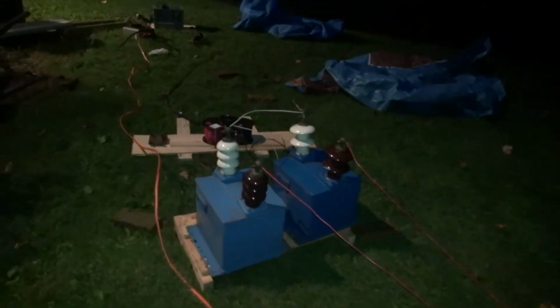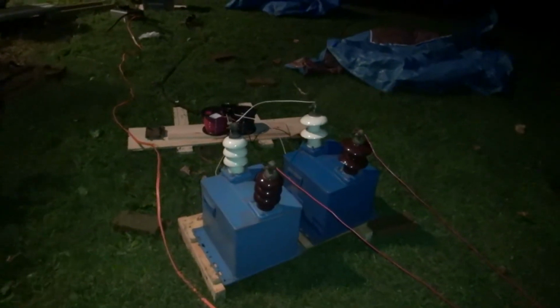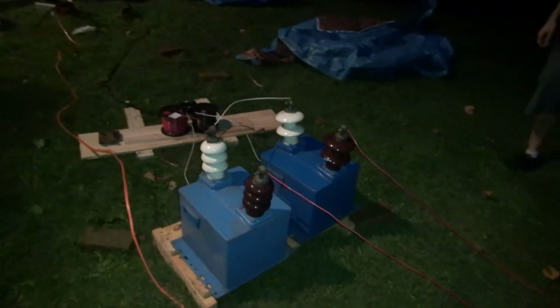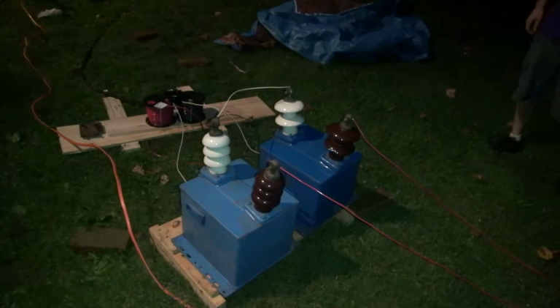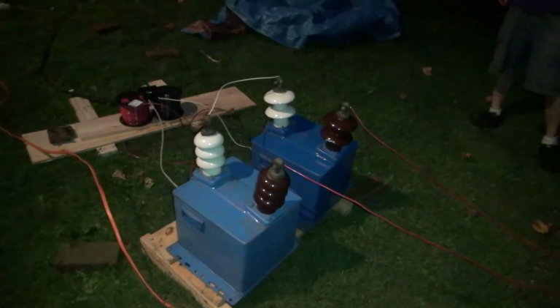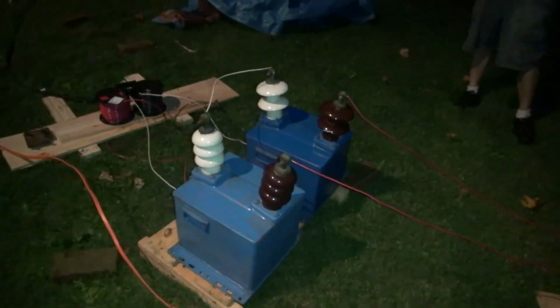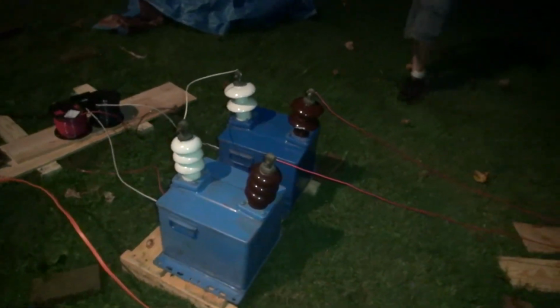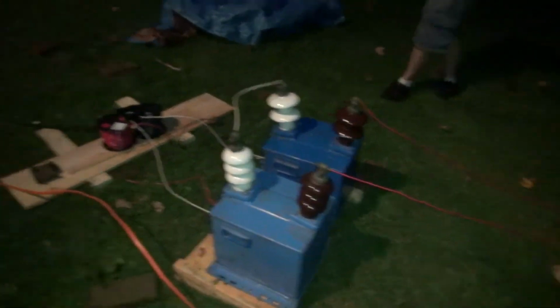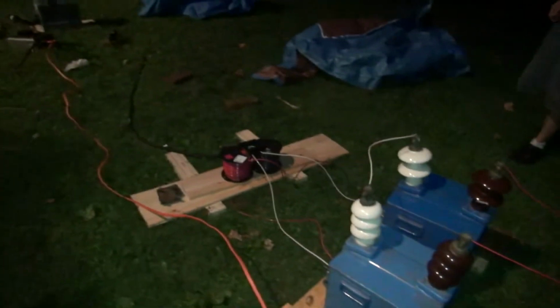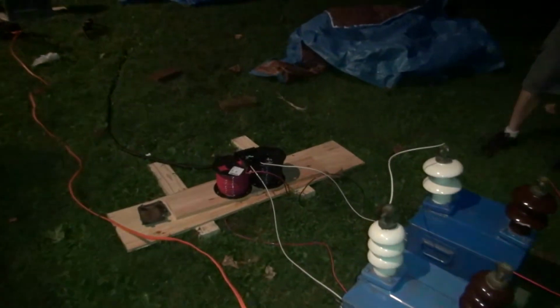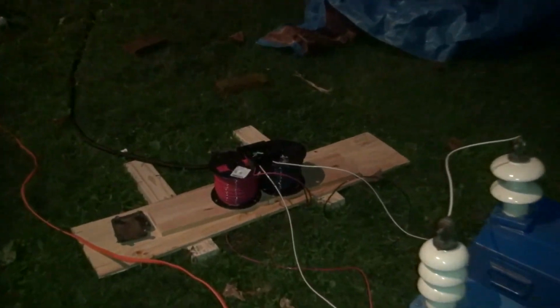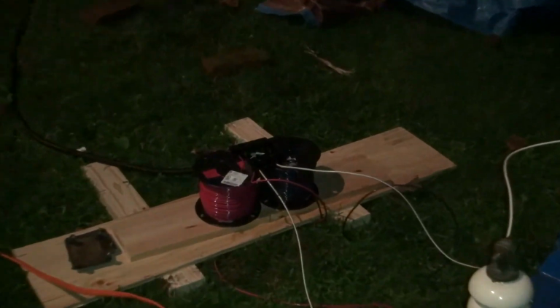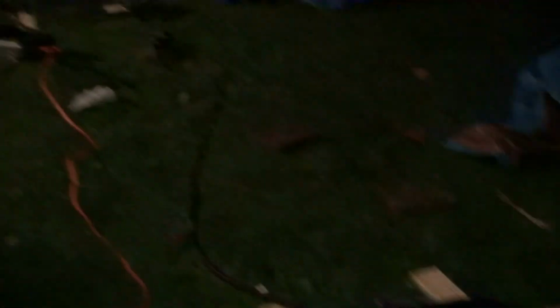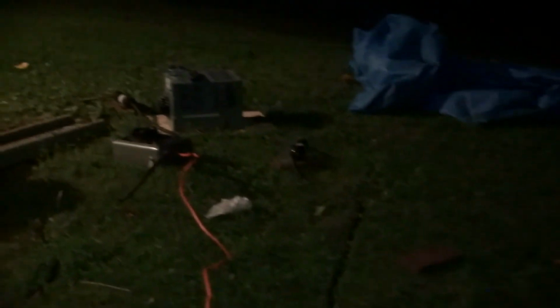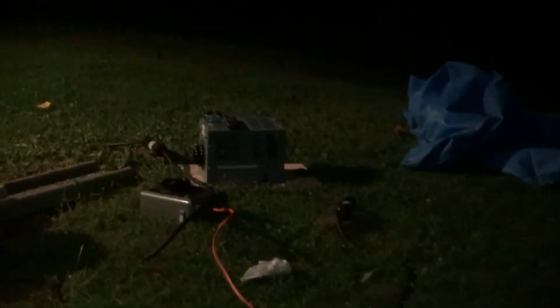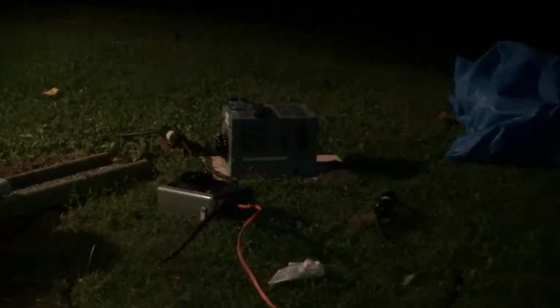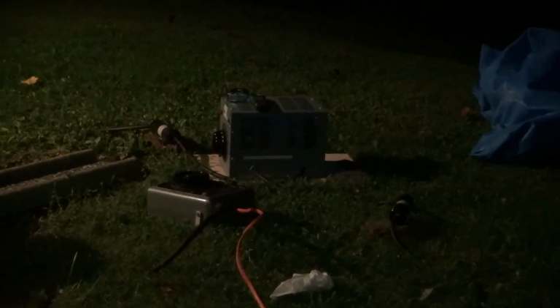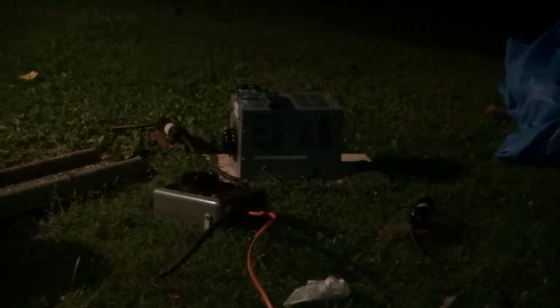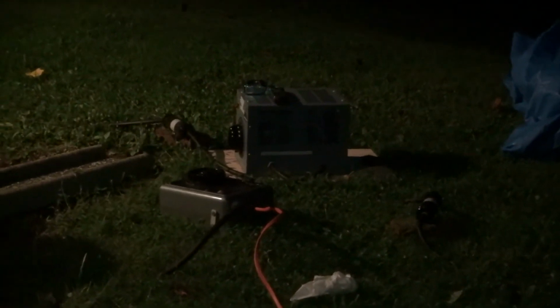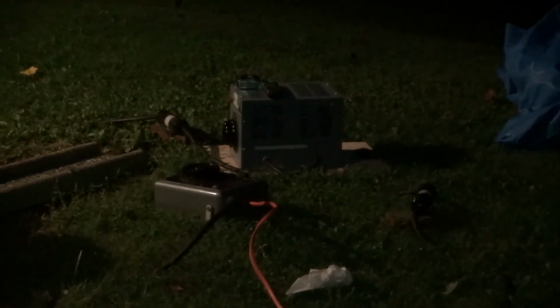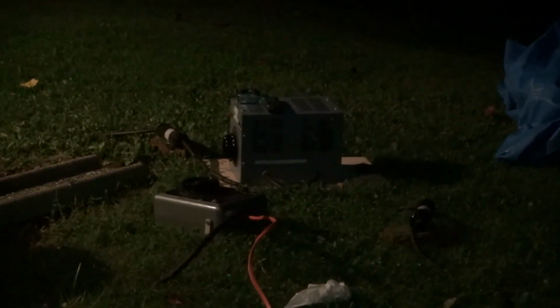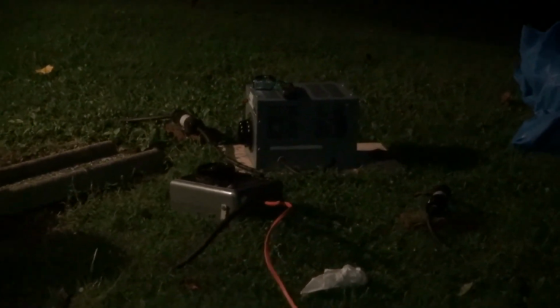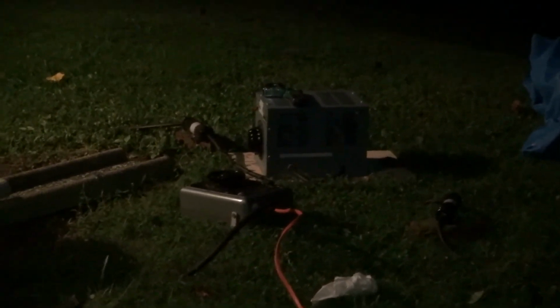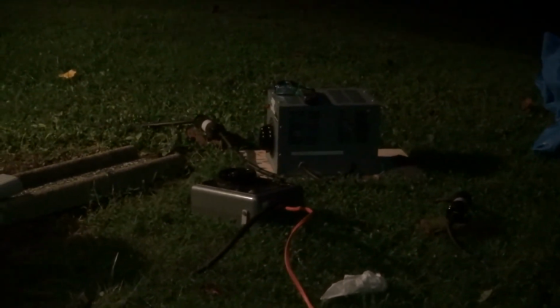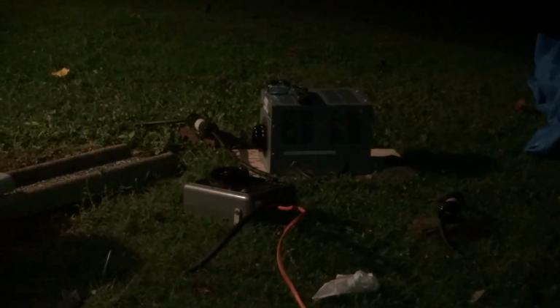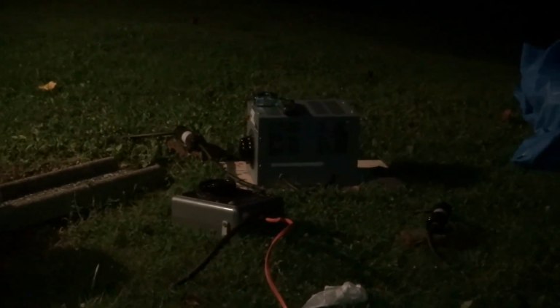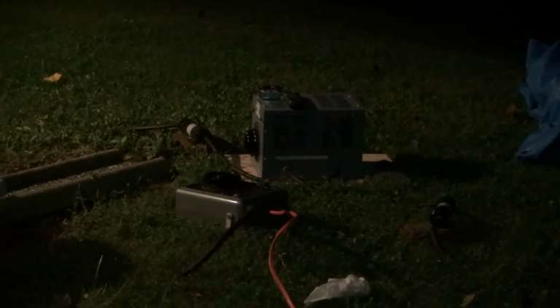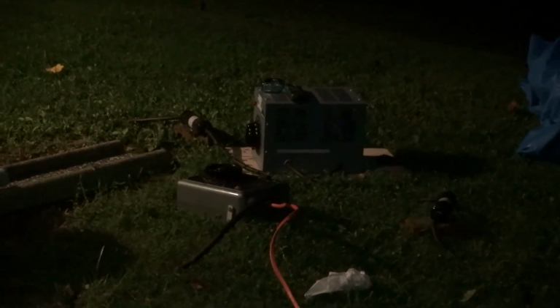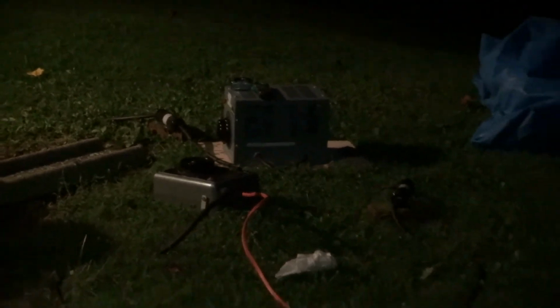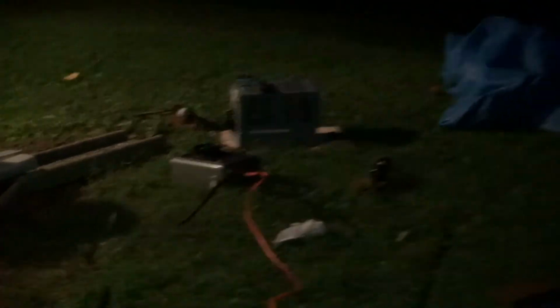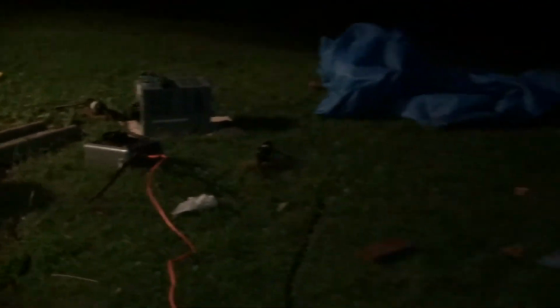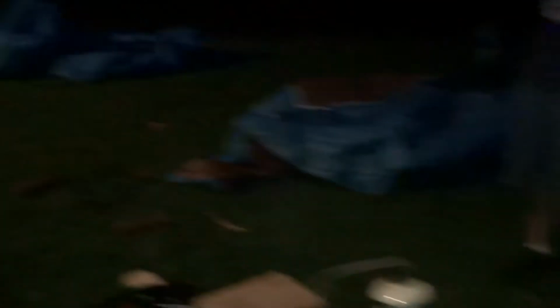Transformers? Yep. Ballast. What's there? Variac and motor control. And then it runs into what? 30 amp 220 breaker. That would be for the generator.